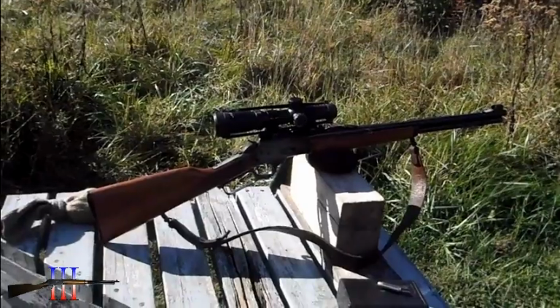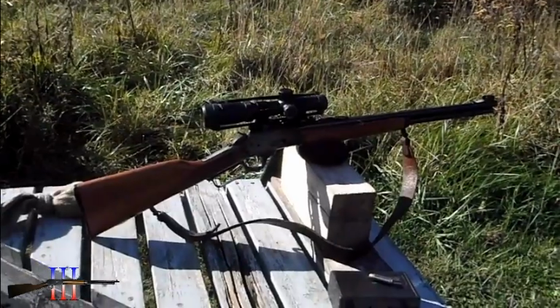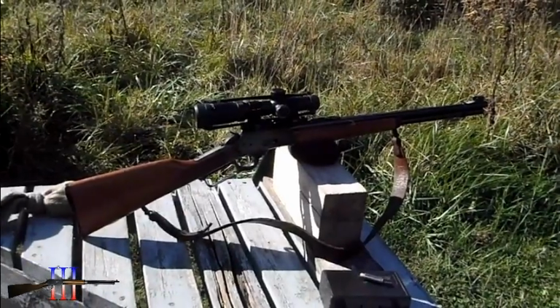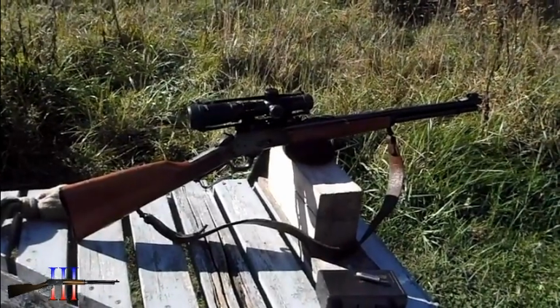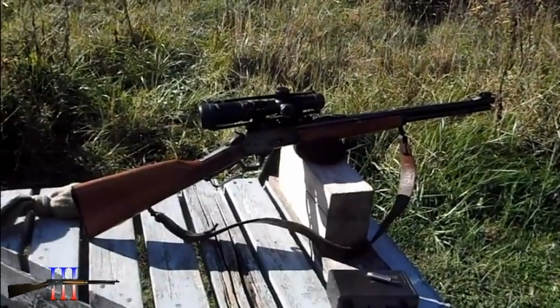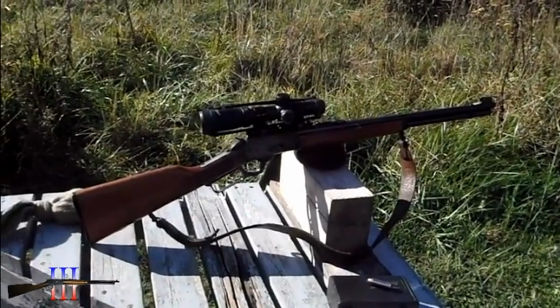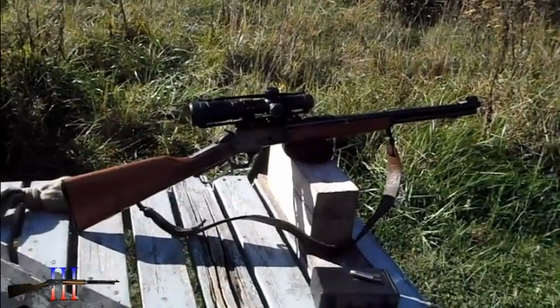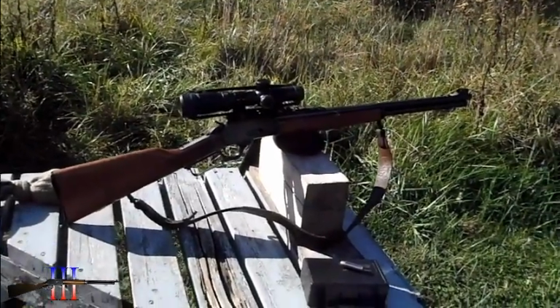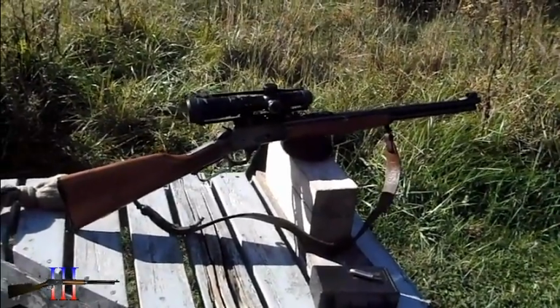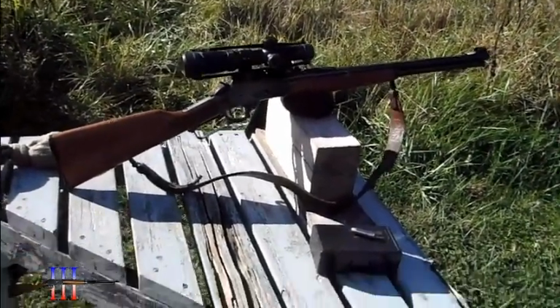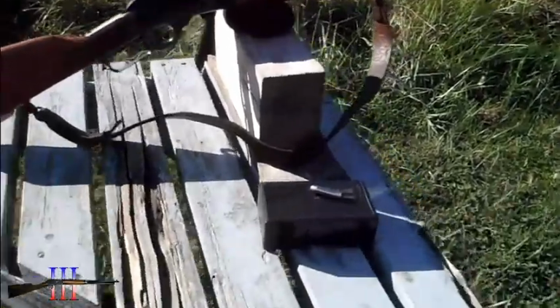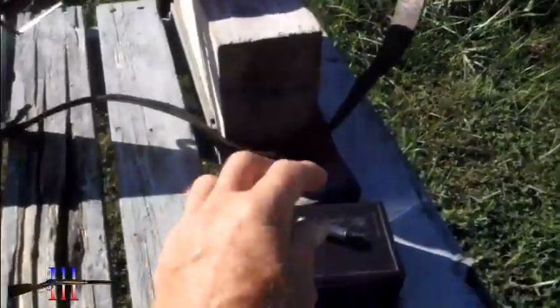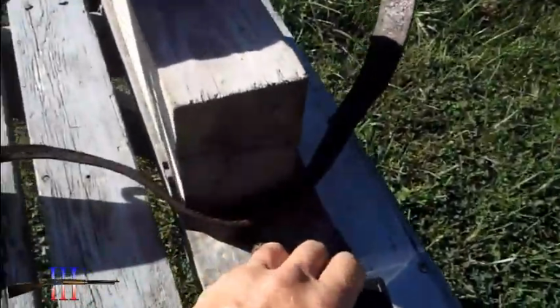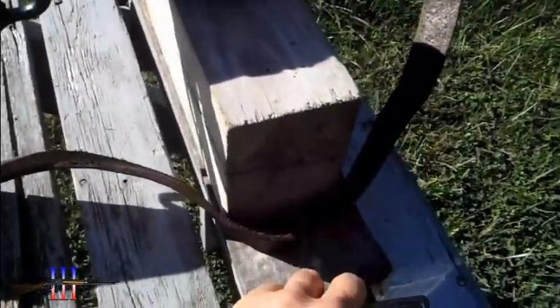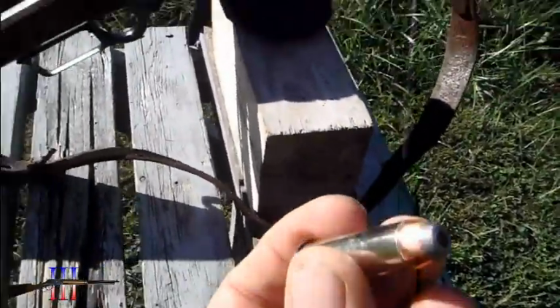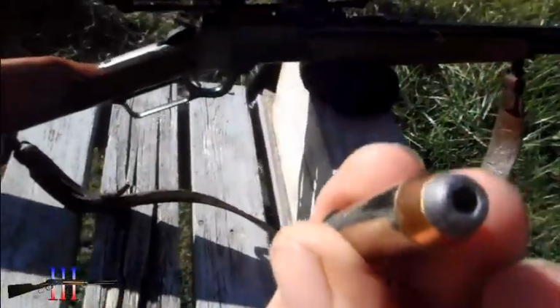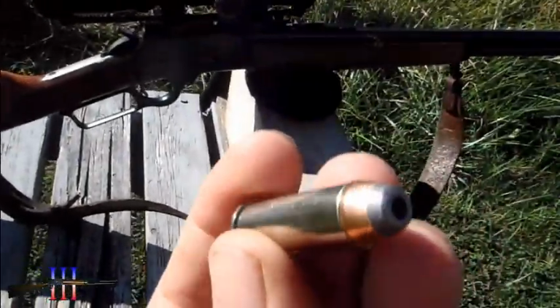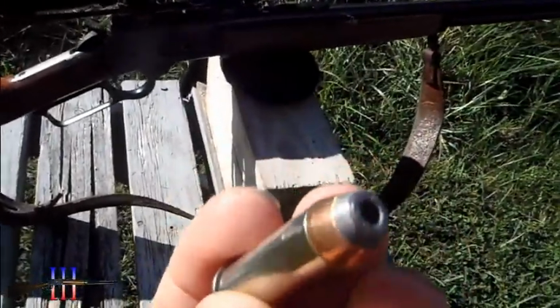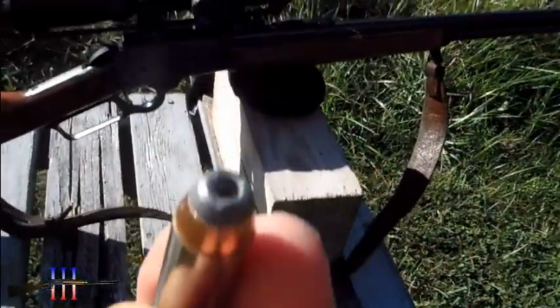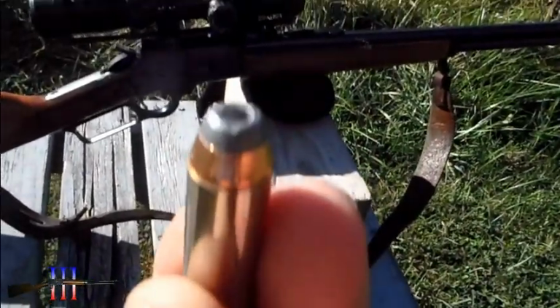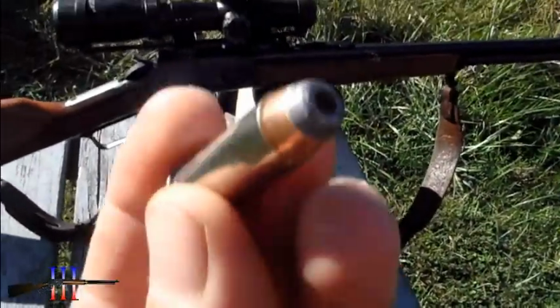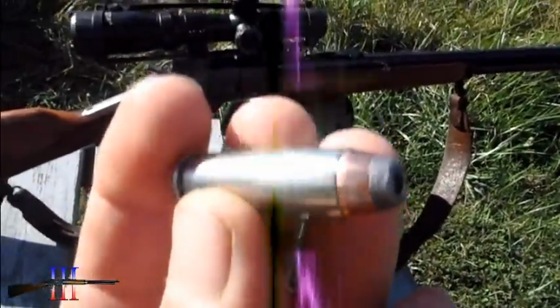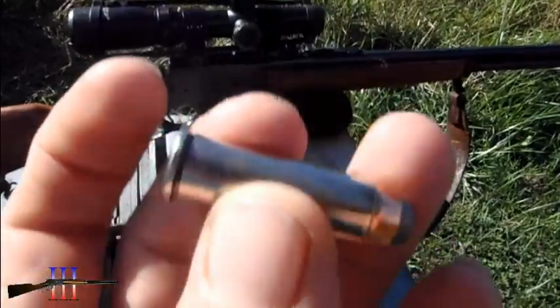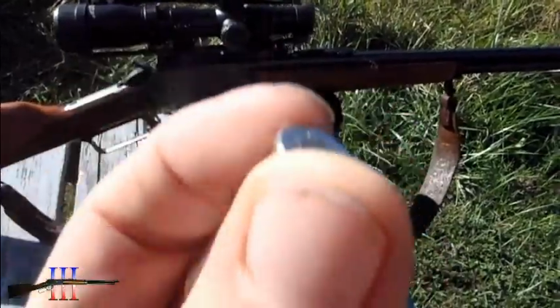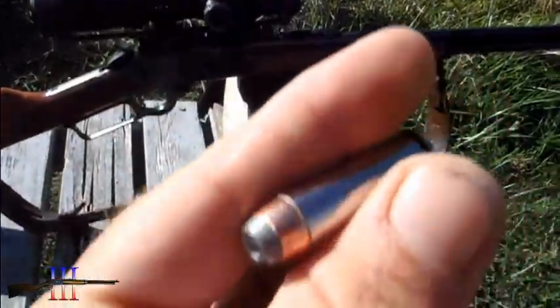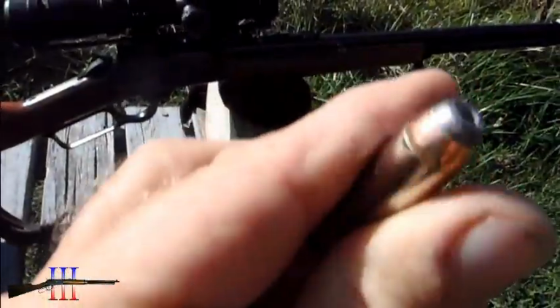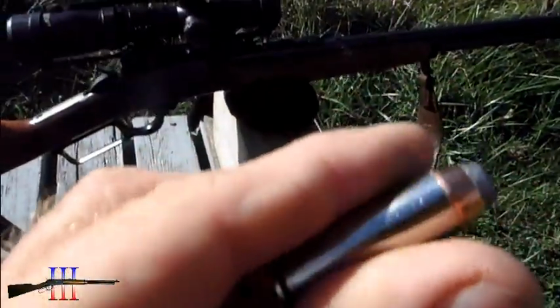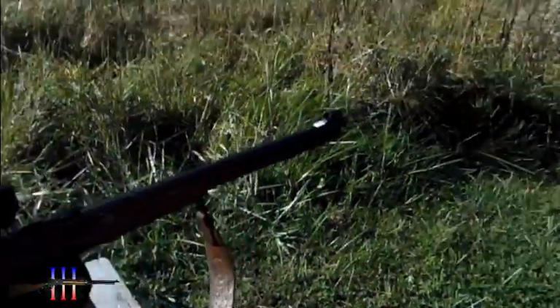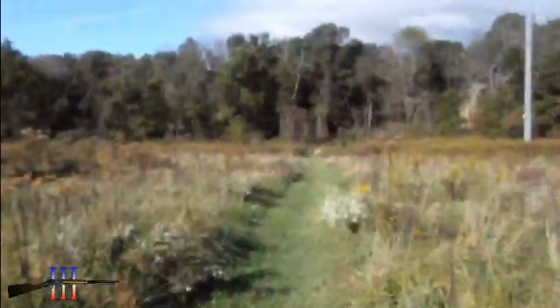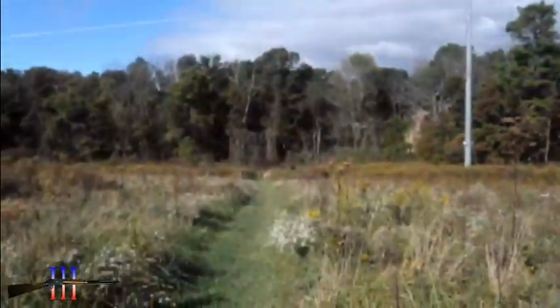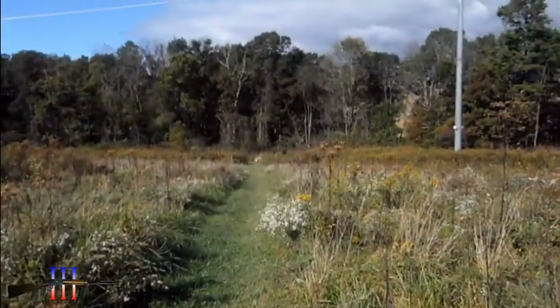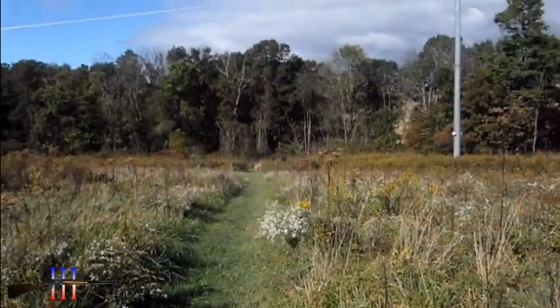Got the Marlin 1894S back out. I'm going to be shooting a ladder test using the Nosler 200 grain hollow point. This will be my hunting load, taking the shots at 100 yards.